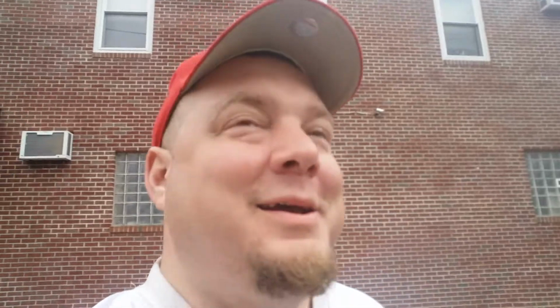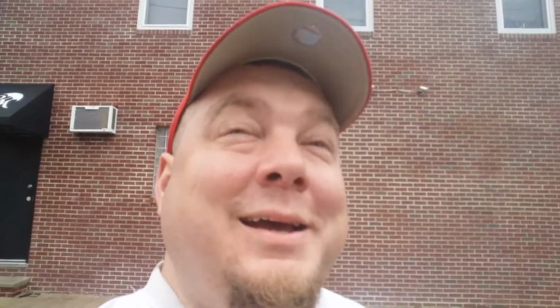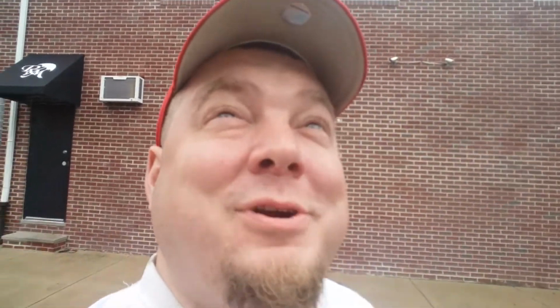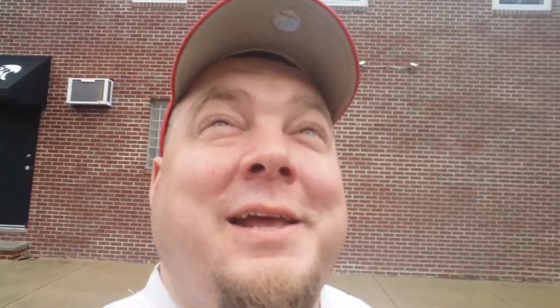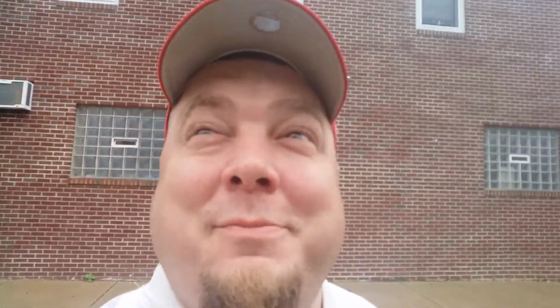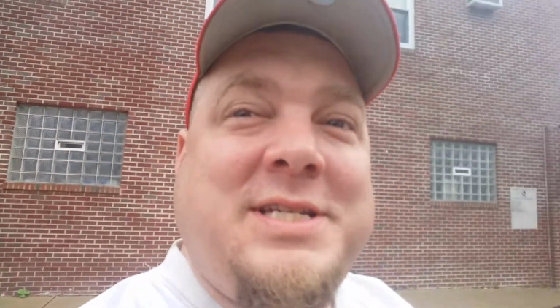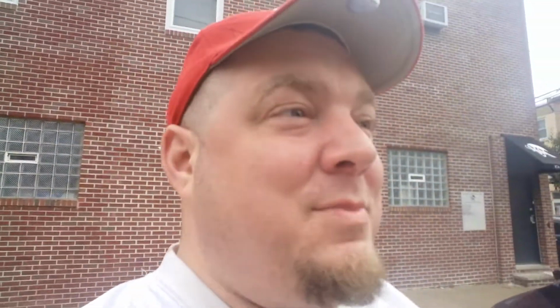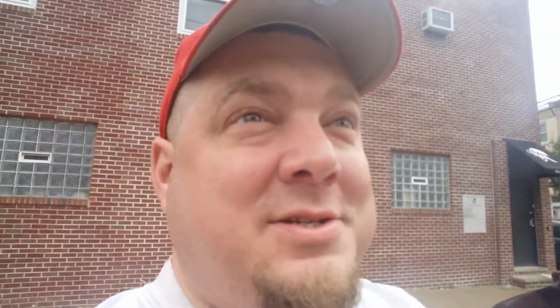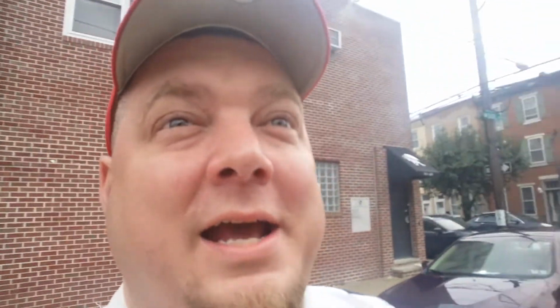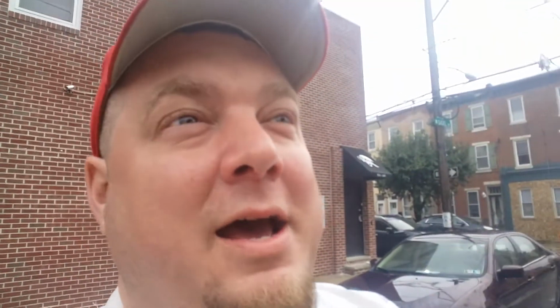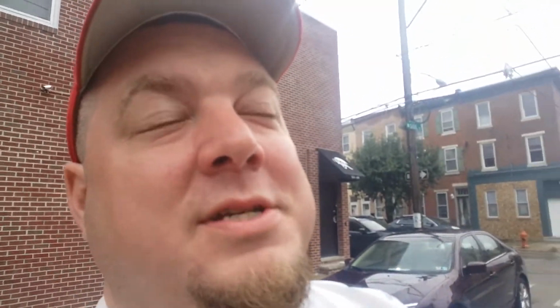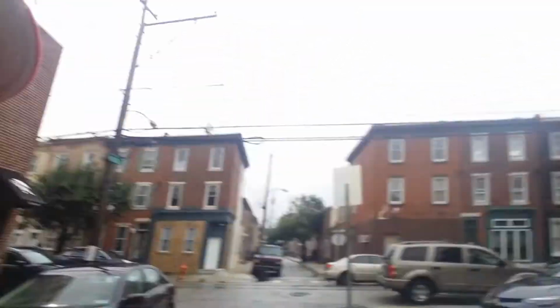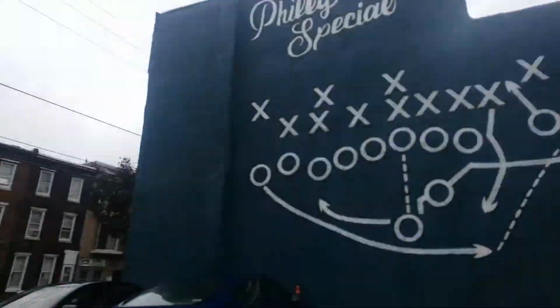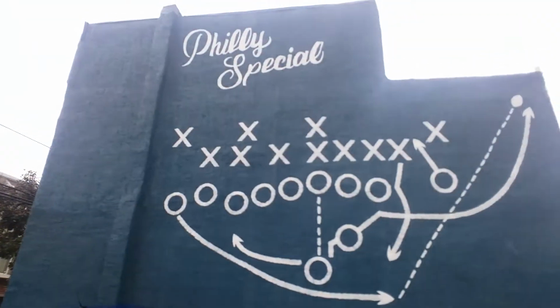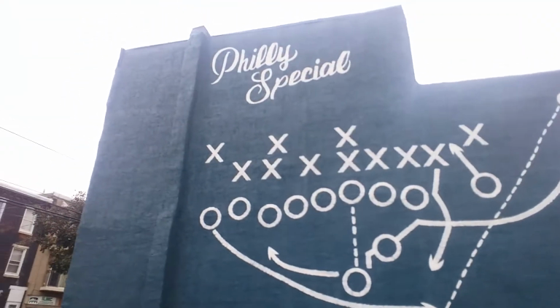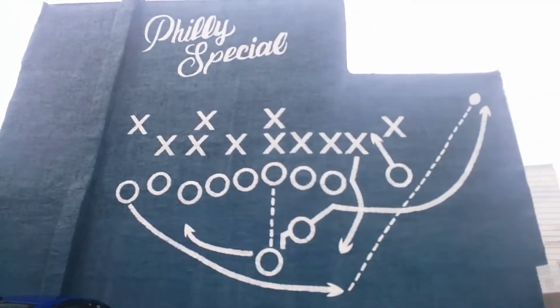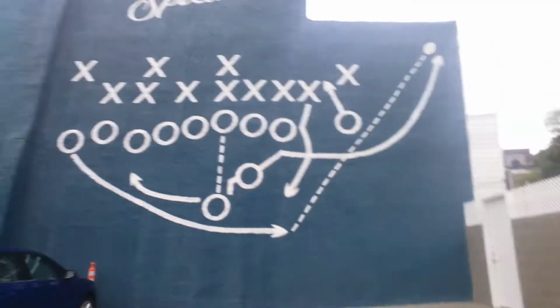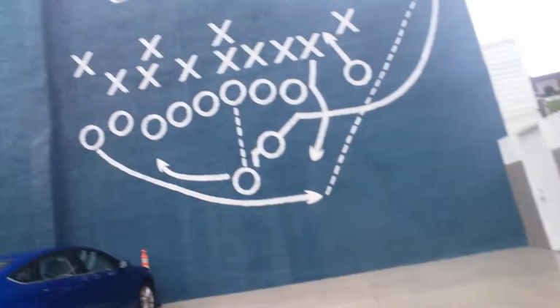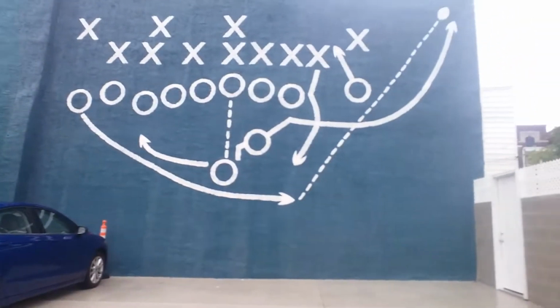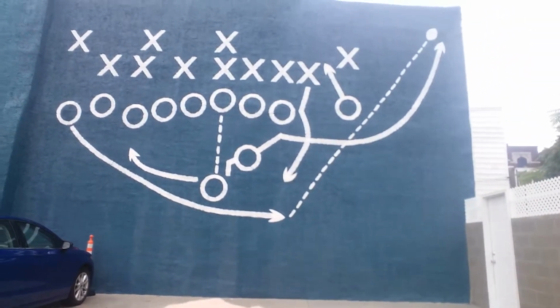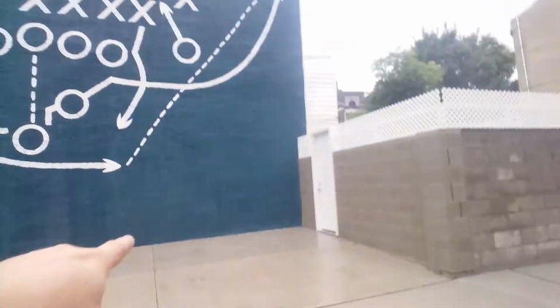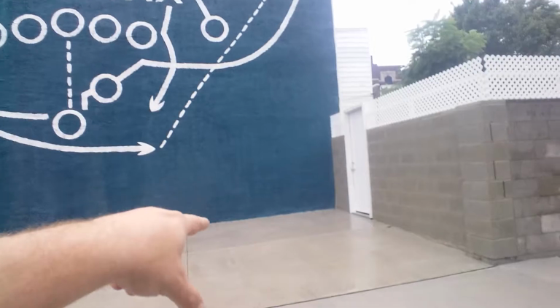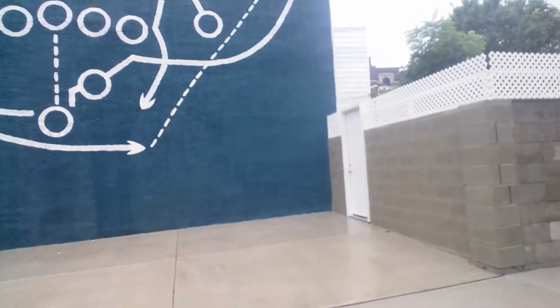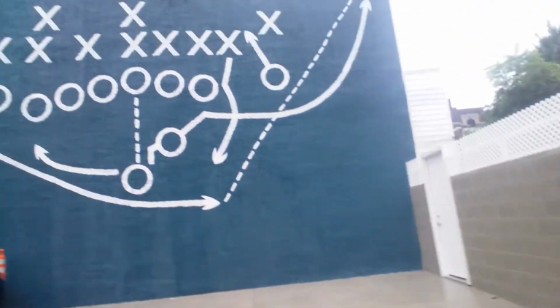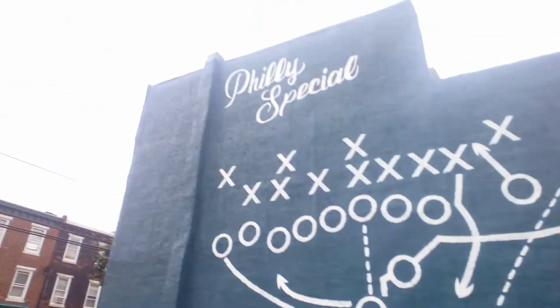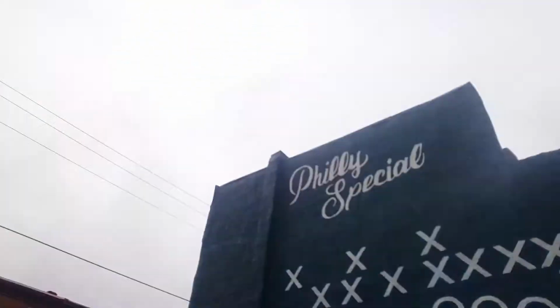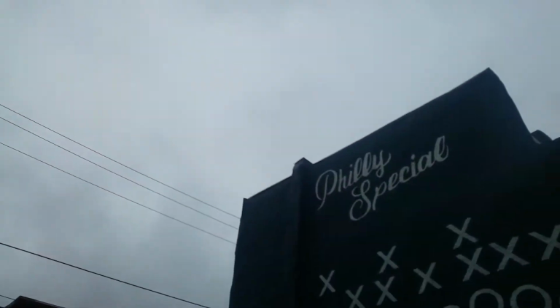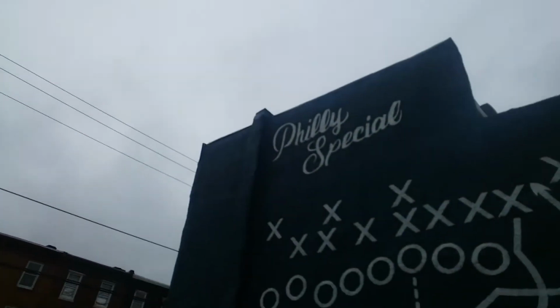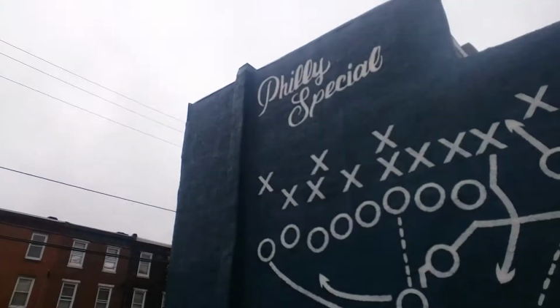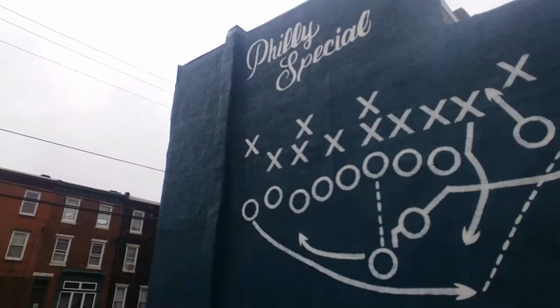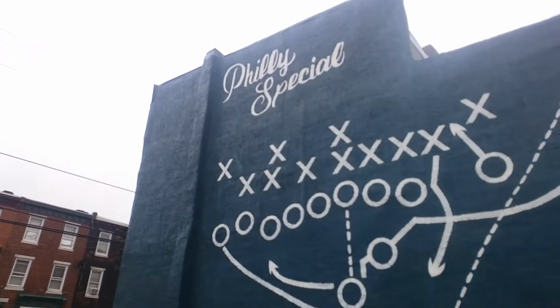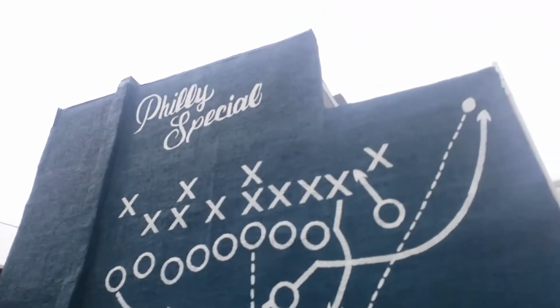The guy's a pretty big fan. I'm not sure if the city commissioned this or the guy who owns this house did it himself. Usually when the city does it, there's a mural marker on the bottom corner saying the city of Philadelphia. So I'm going to say this guy is just a big, big old Eagles fan.